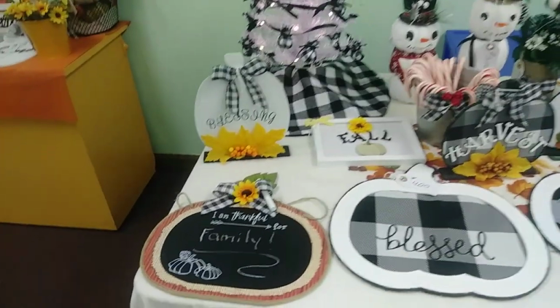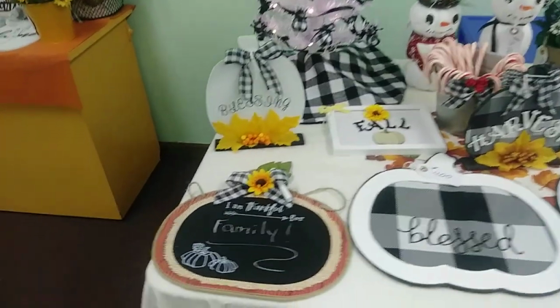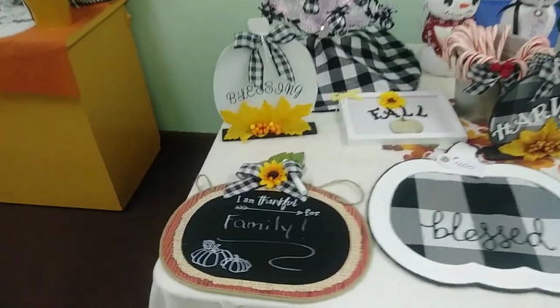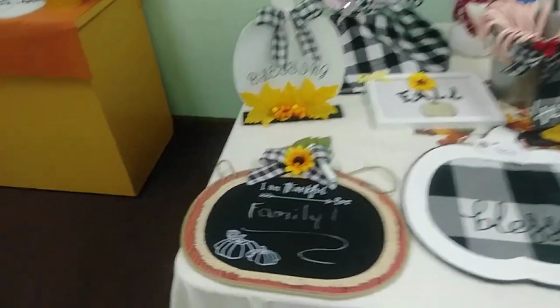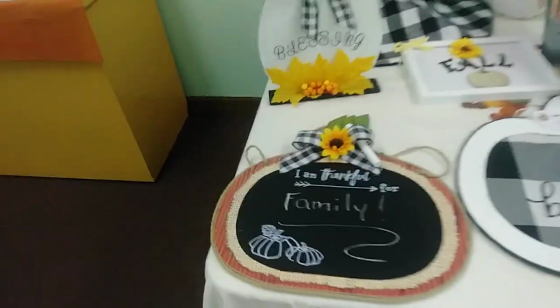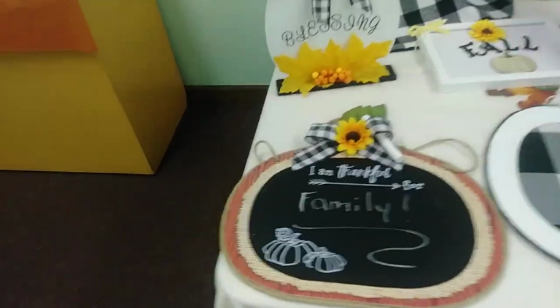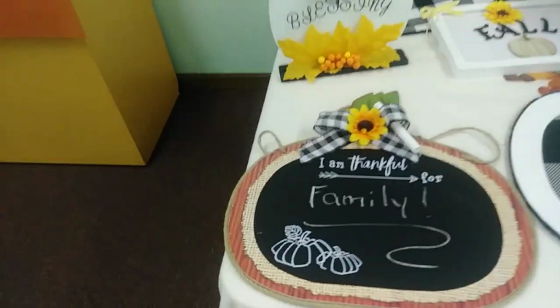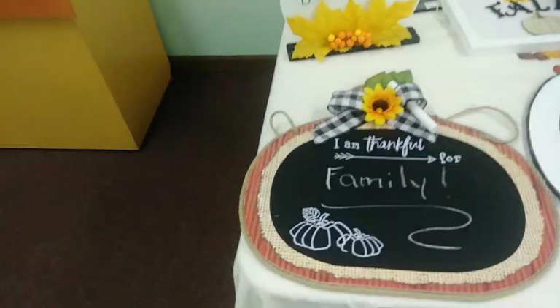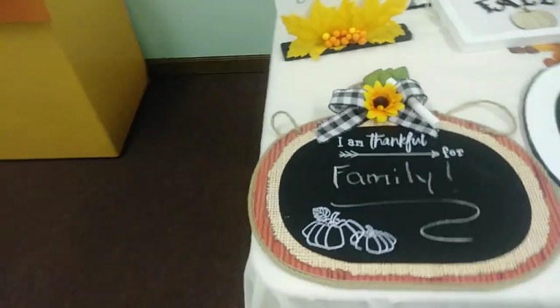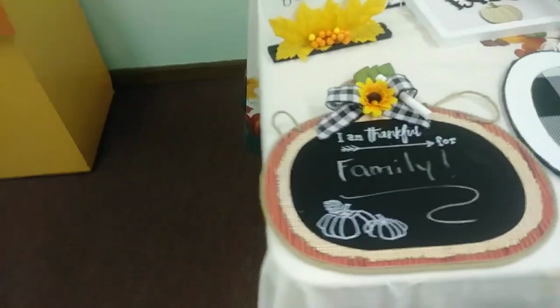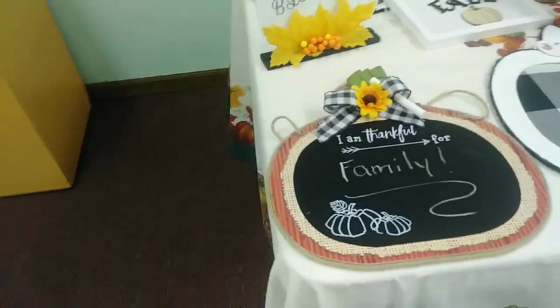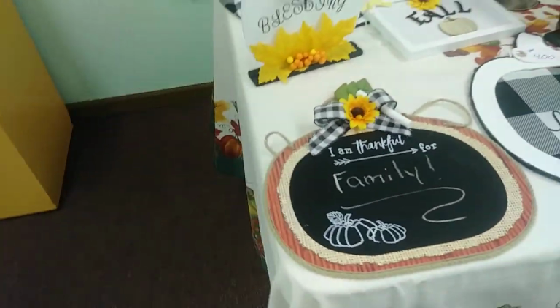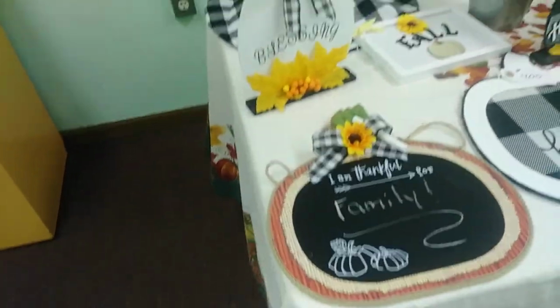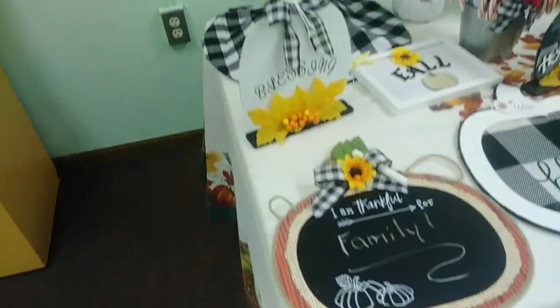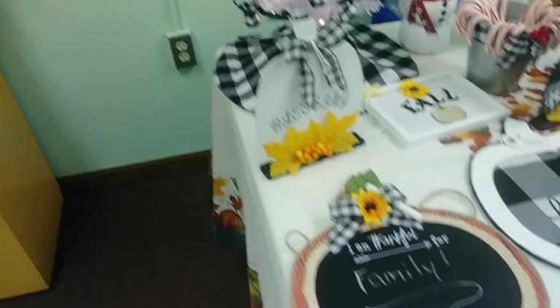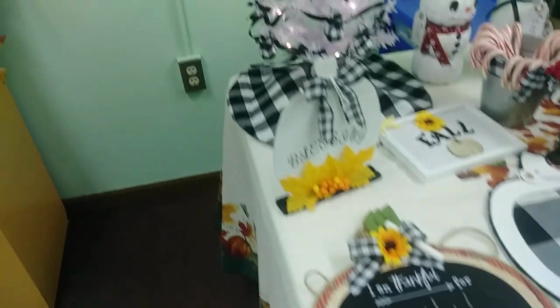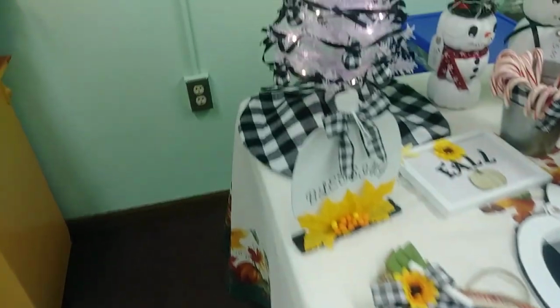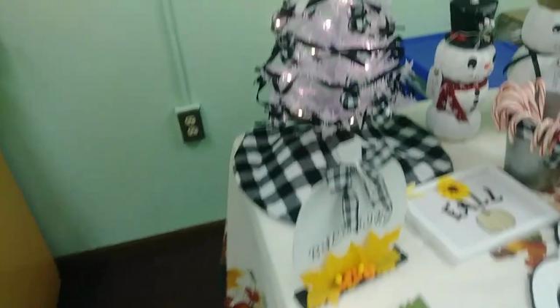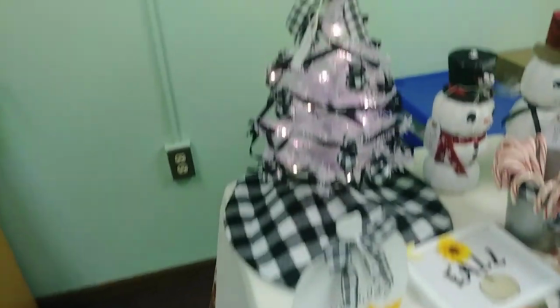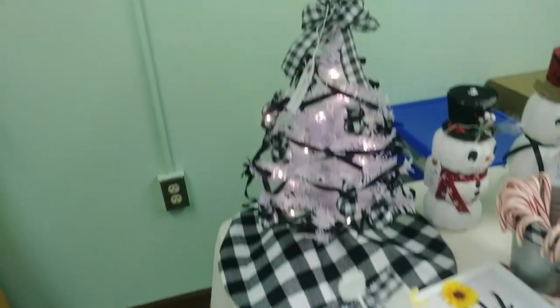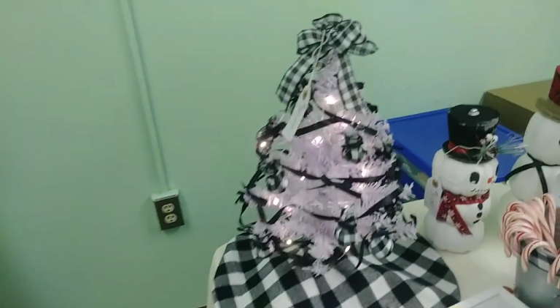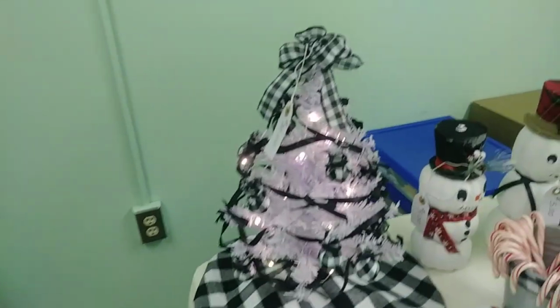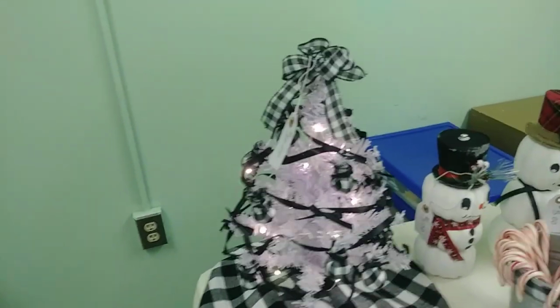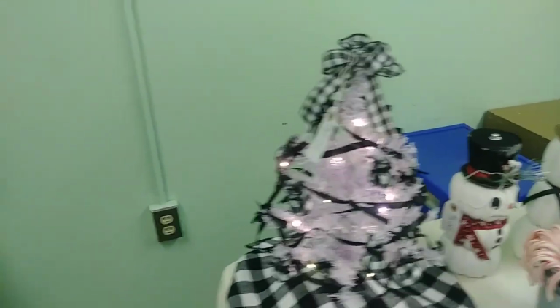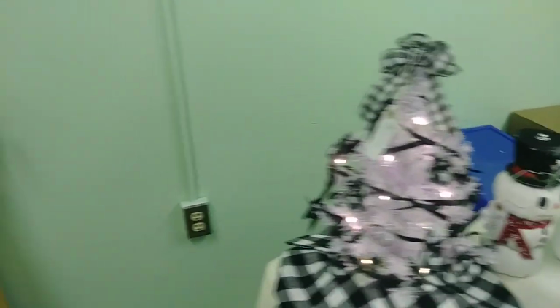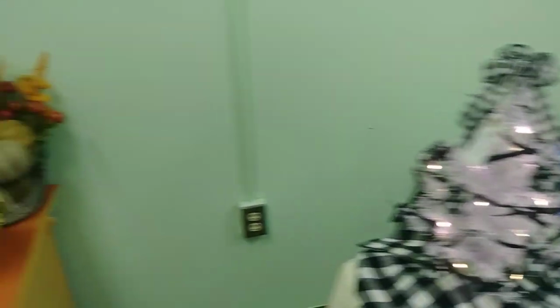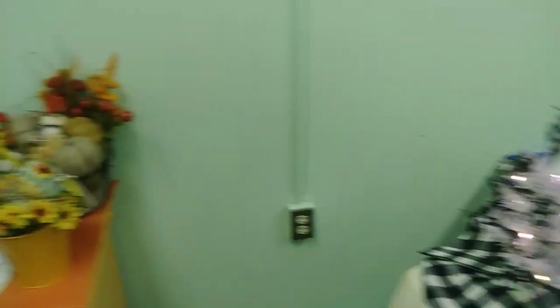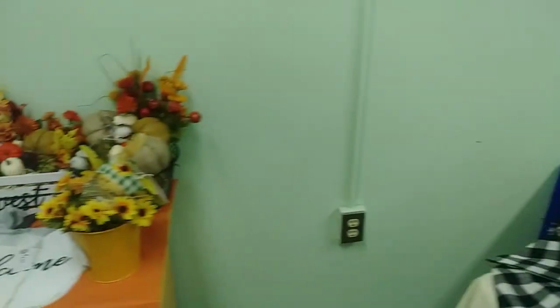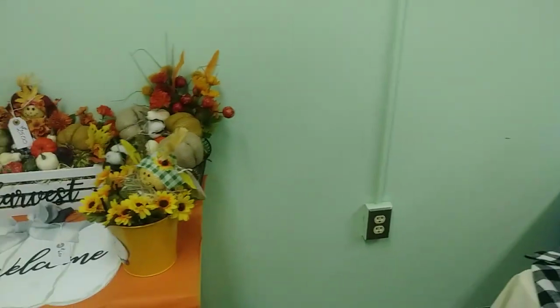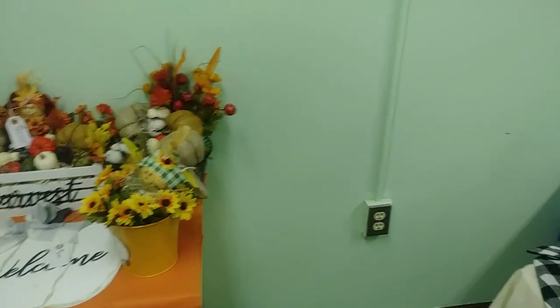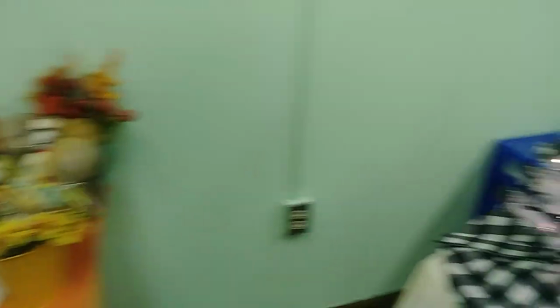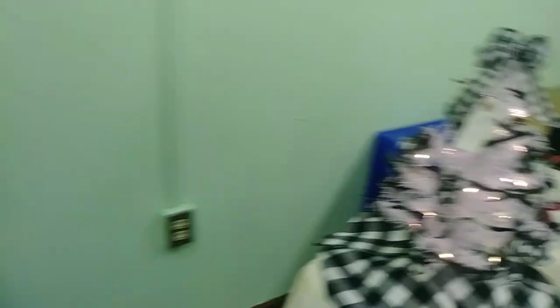She did a lot of Dollar Tree stuff as well. $20 for that tree, you guys — isn't that cute with the skirt? That's amazing.